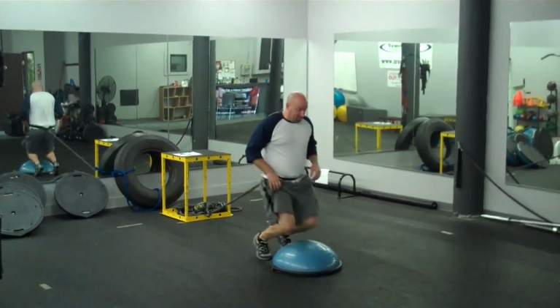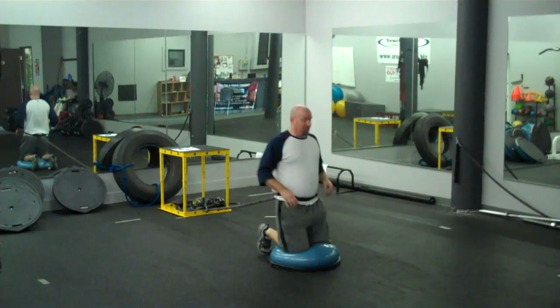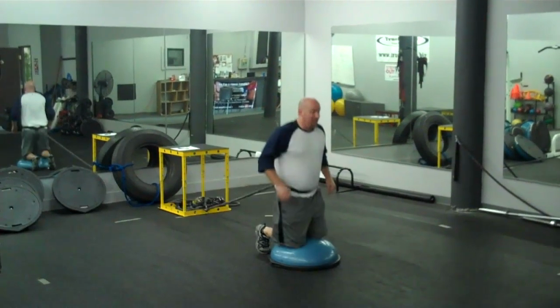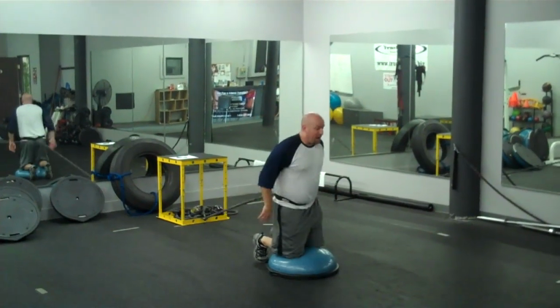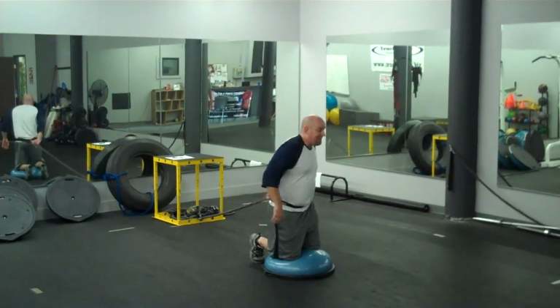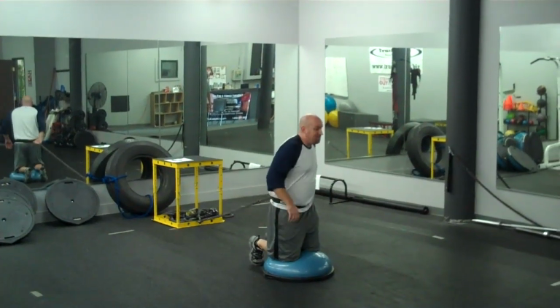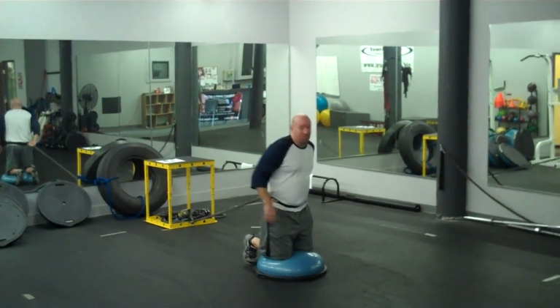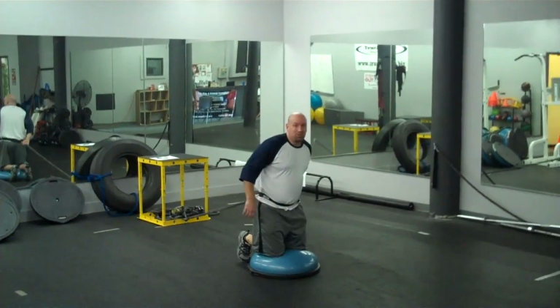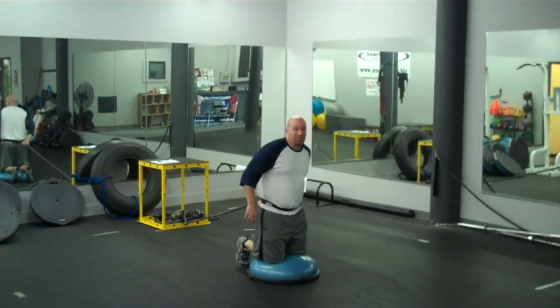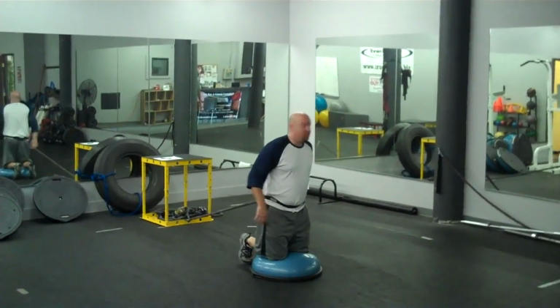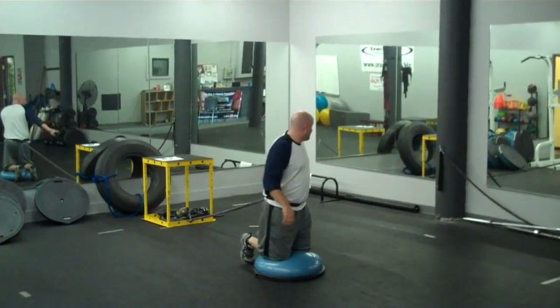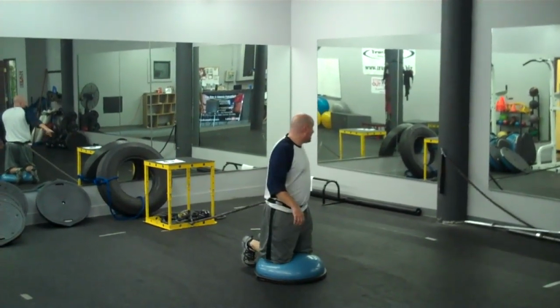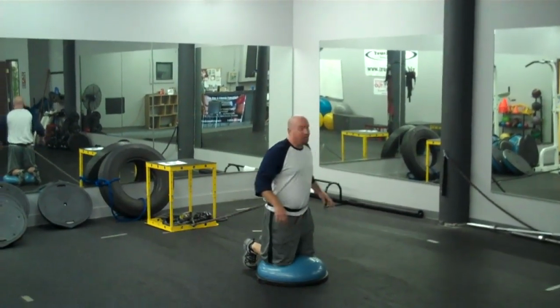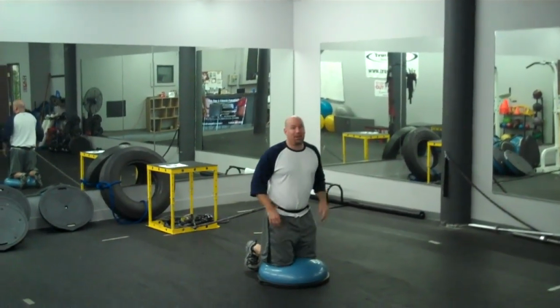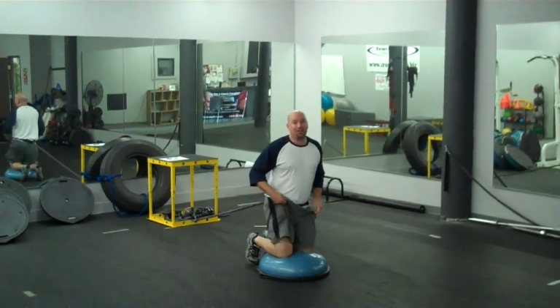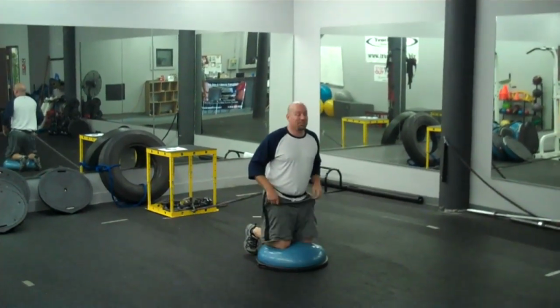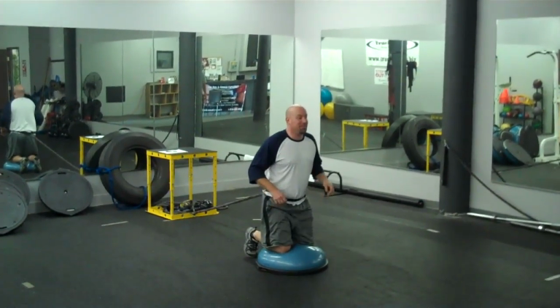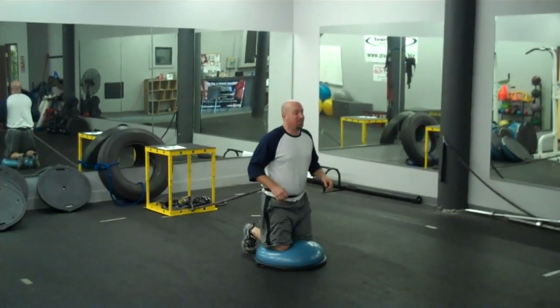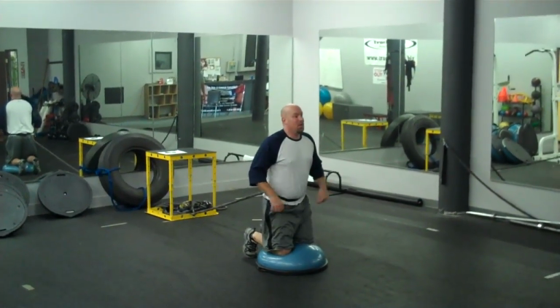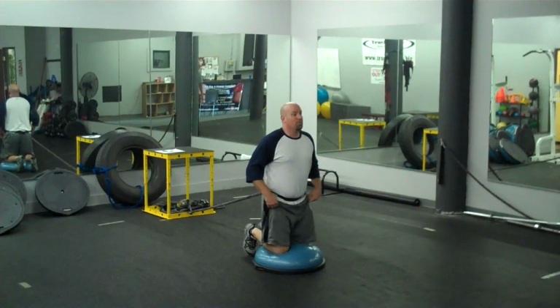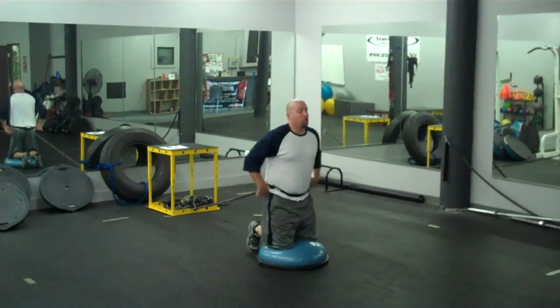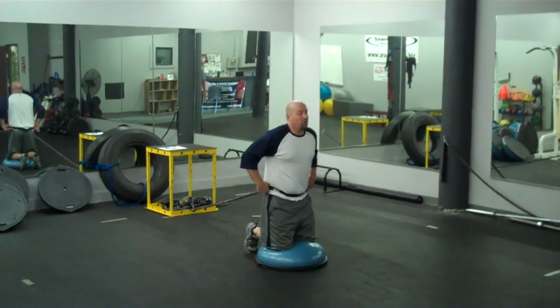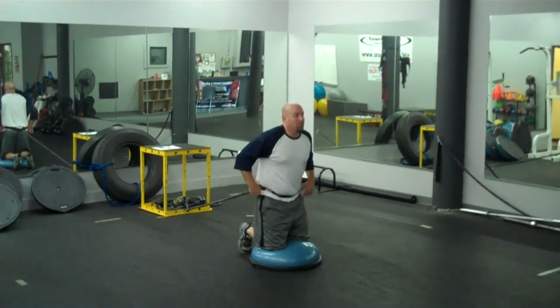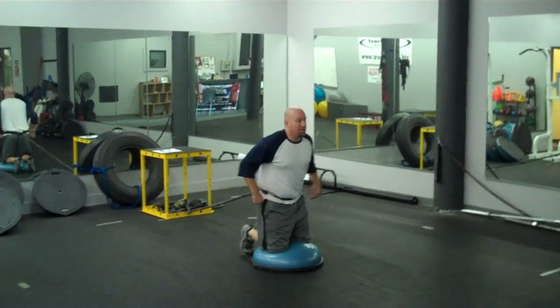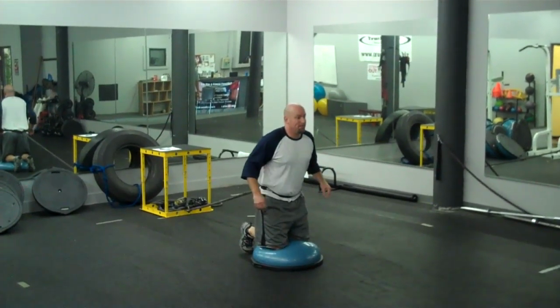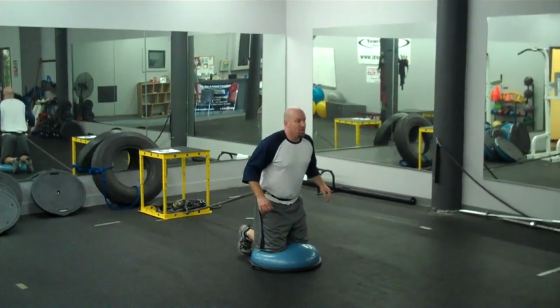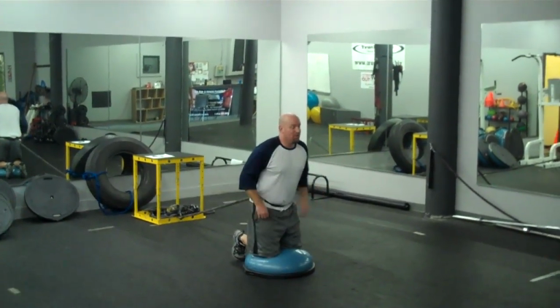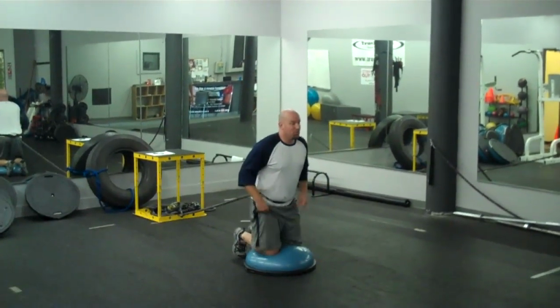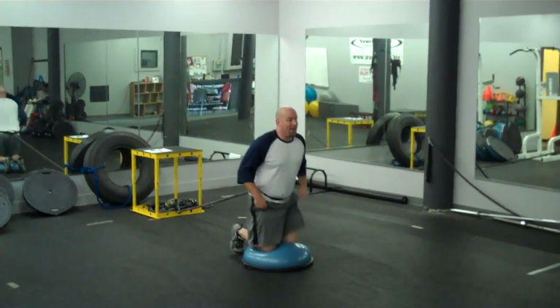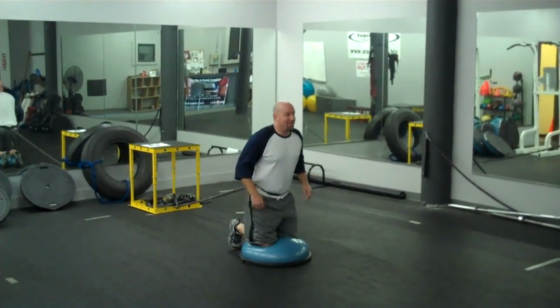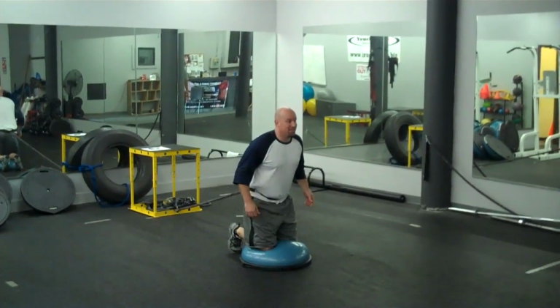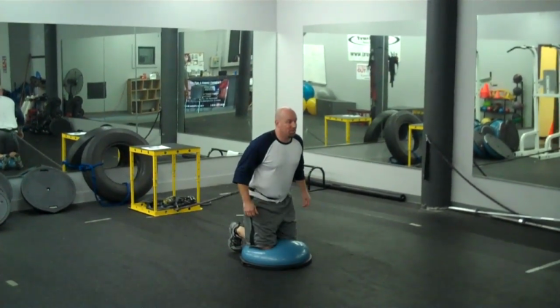I get in position. I'm attached with a twist slingshot to the catalyst for added resistance and a little bit more core stability to really improve my athleticism.